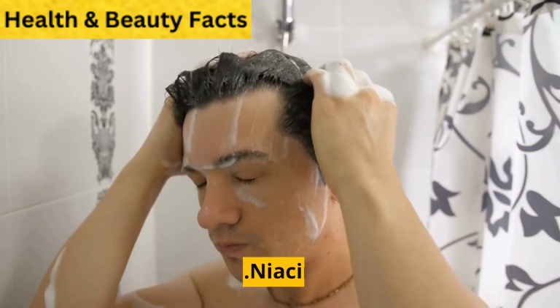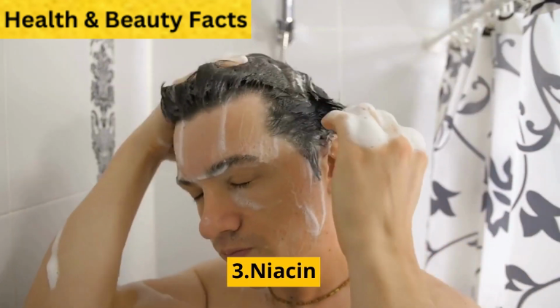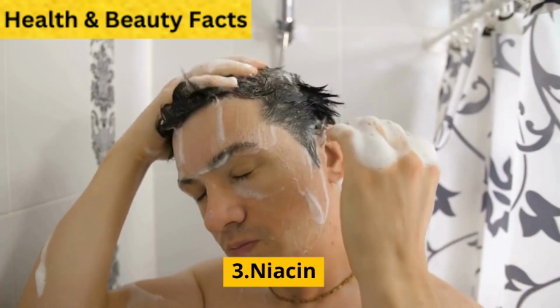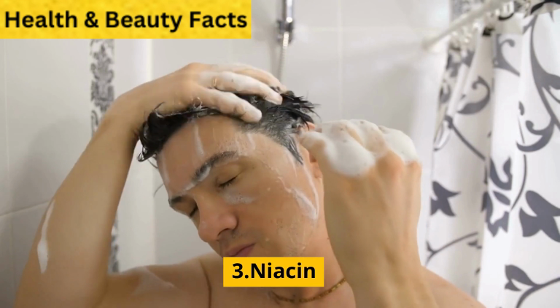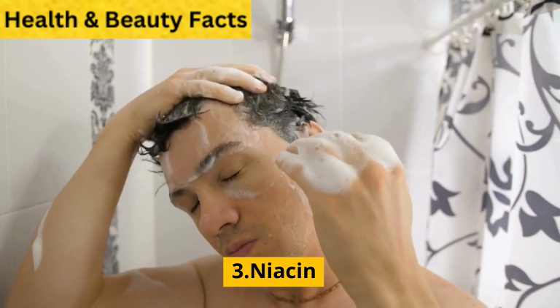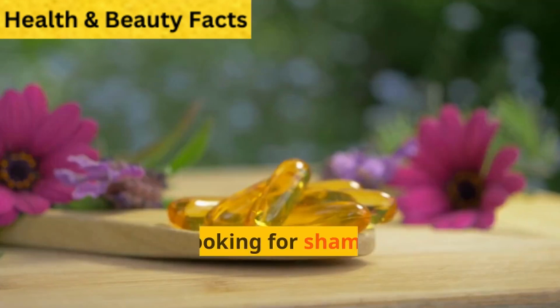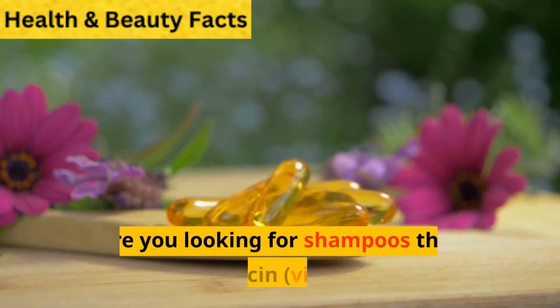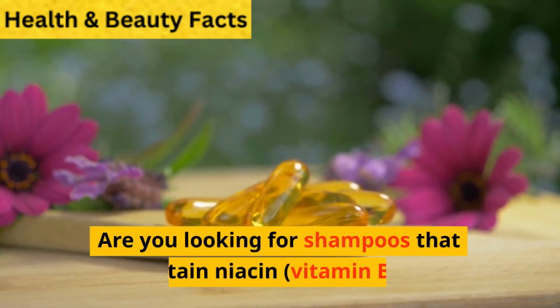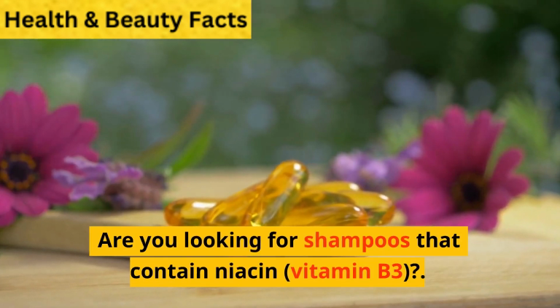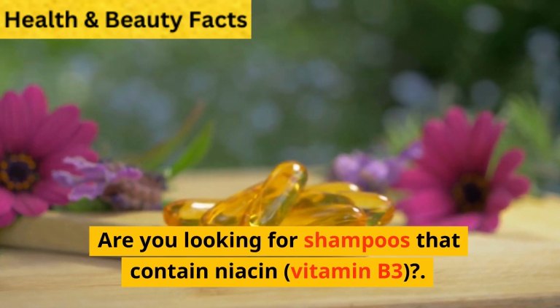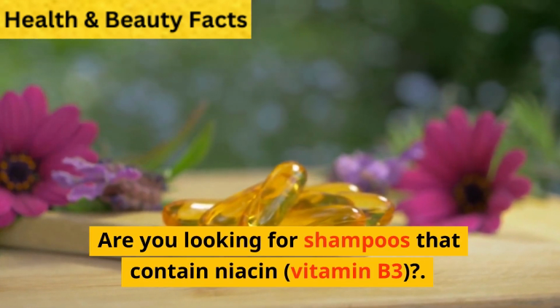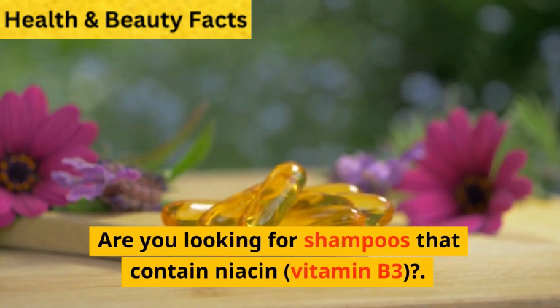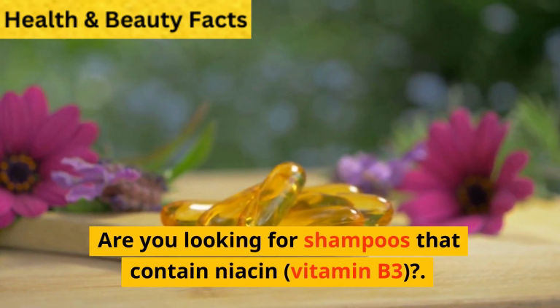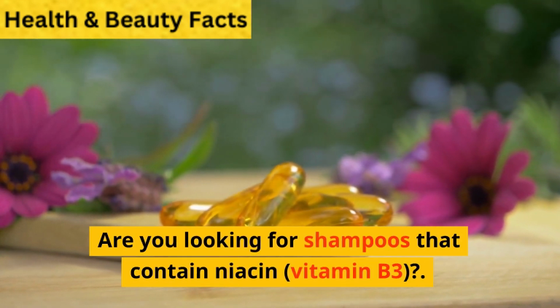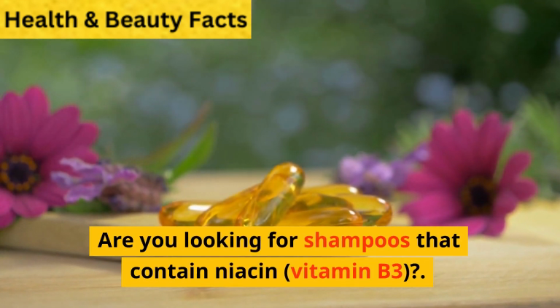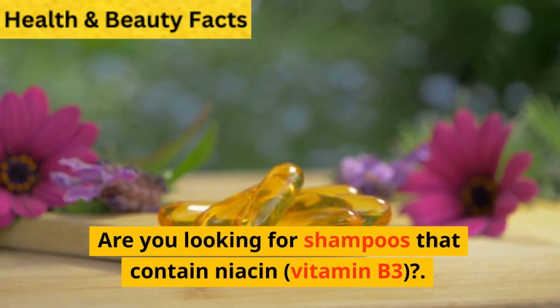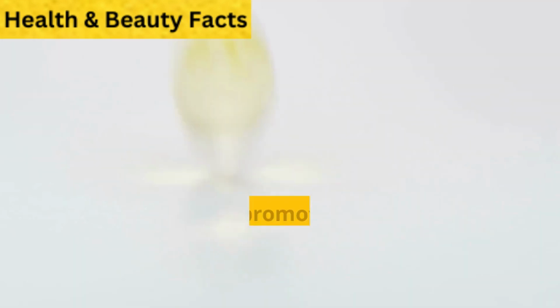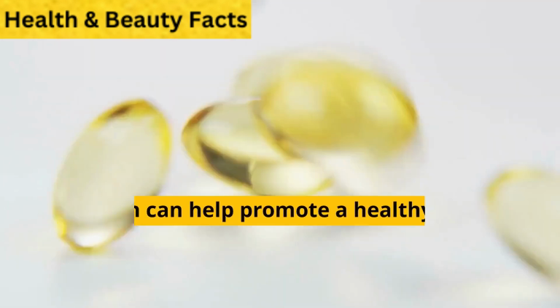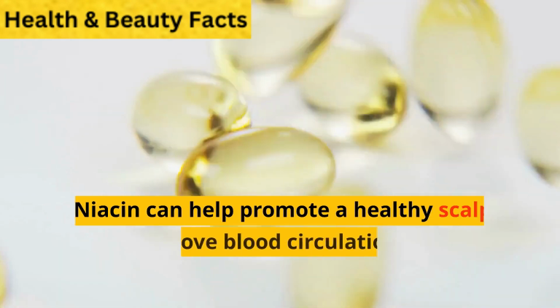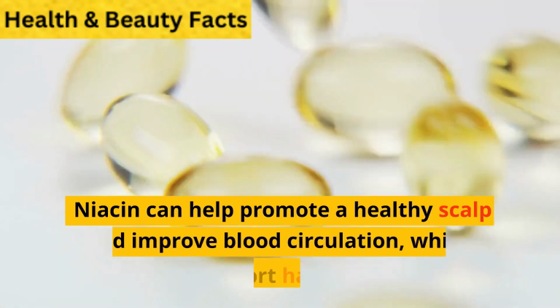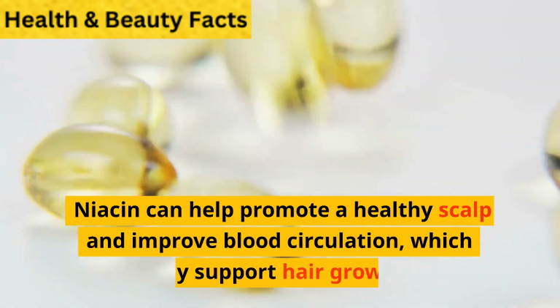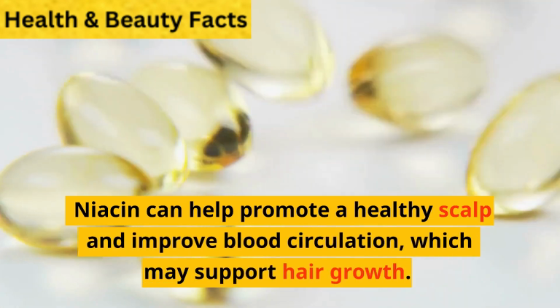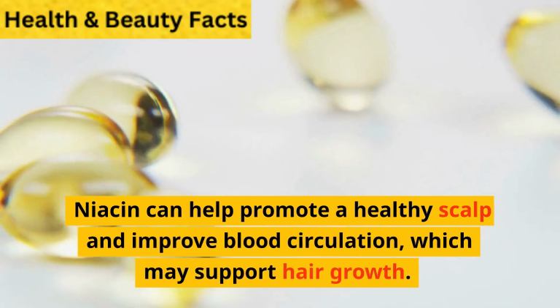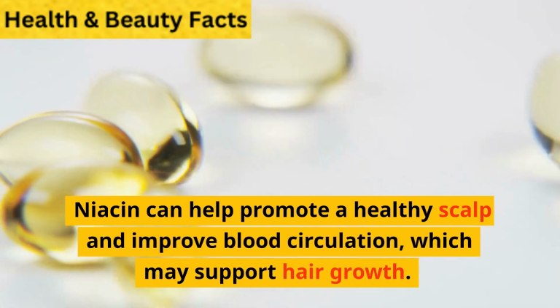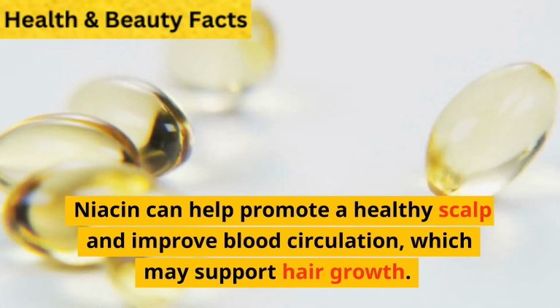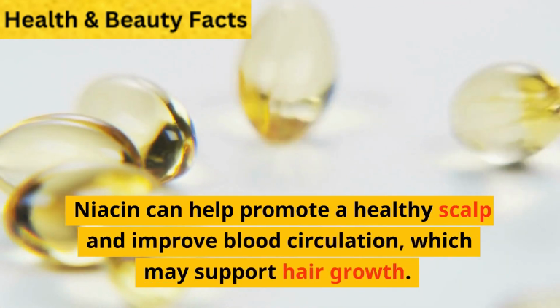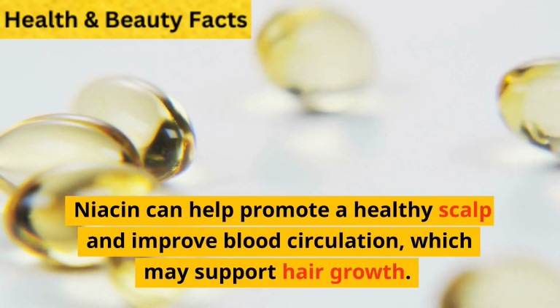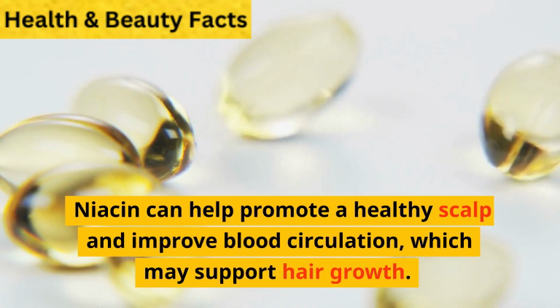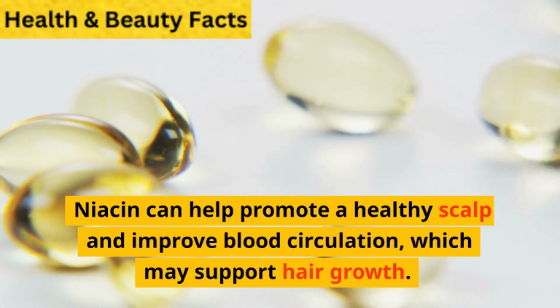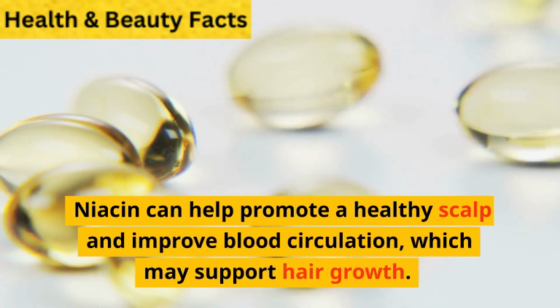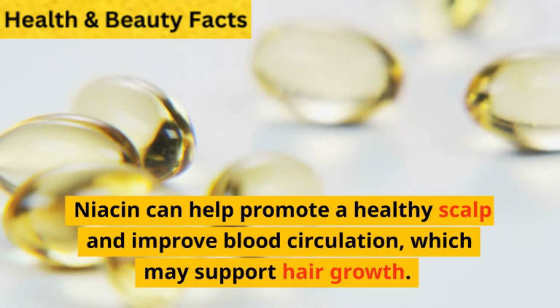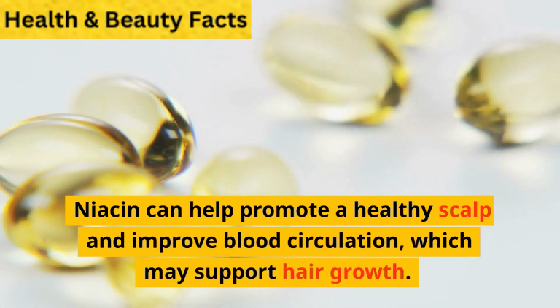3. Niacin. Are you looking for shampoos that contain niacin, vitamin B3? Niacin can help promote a healthy scalp and improve blood circulation, which may support hair growth.